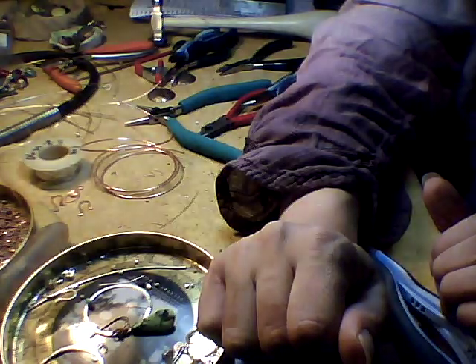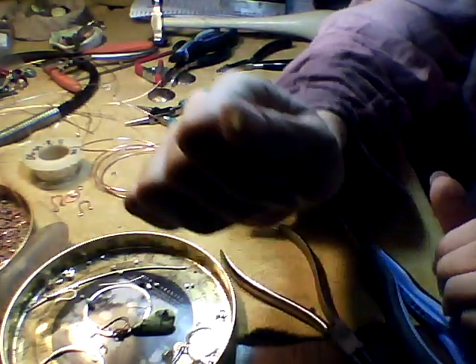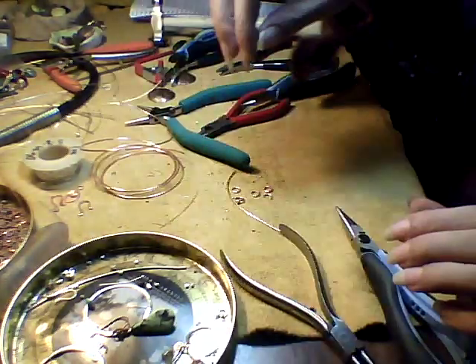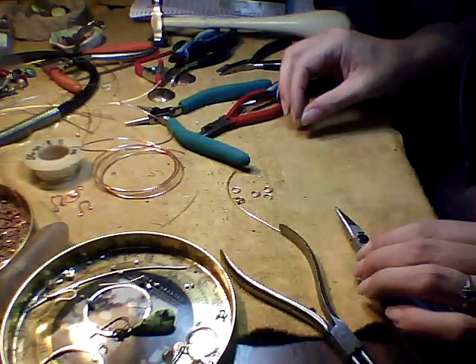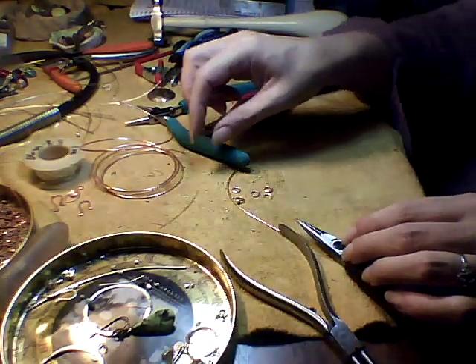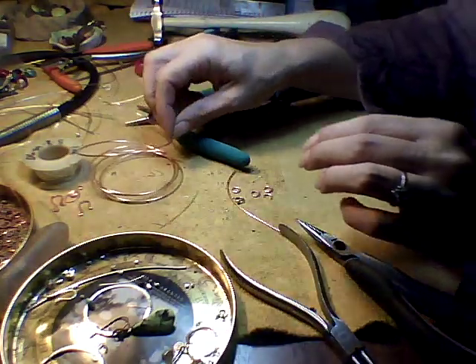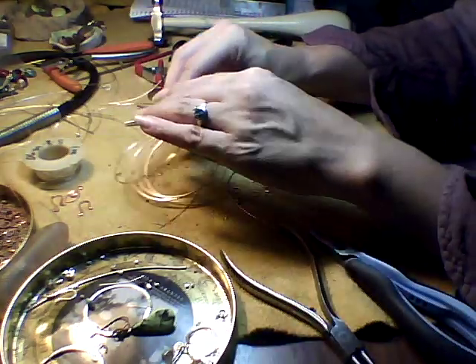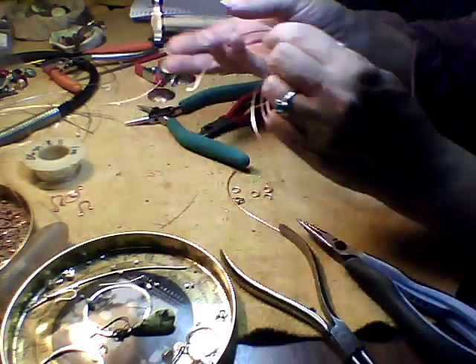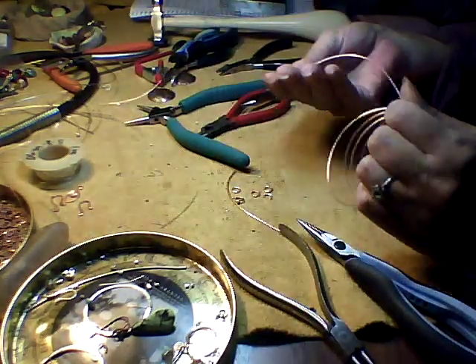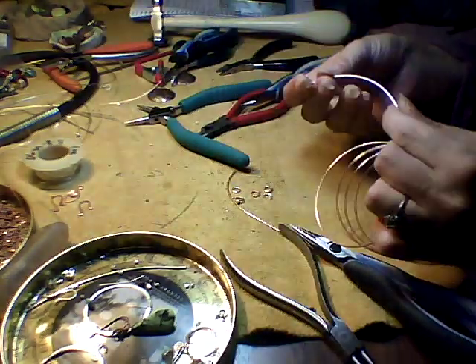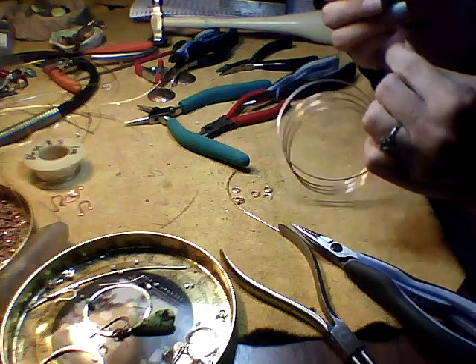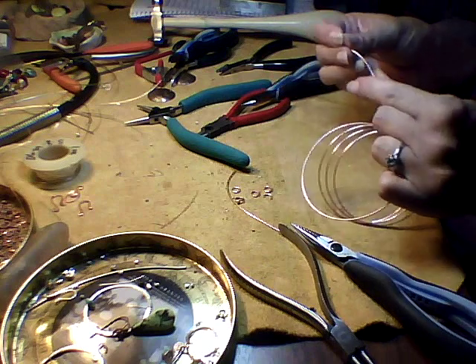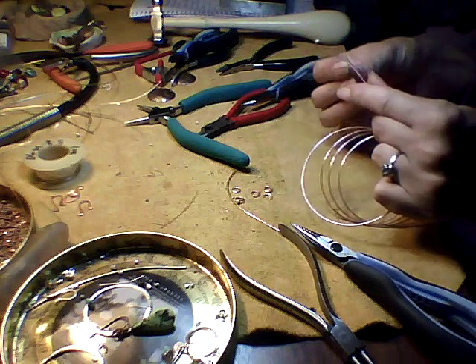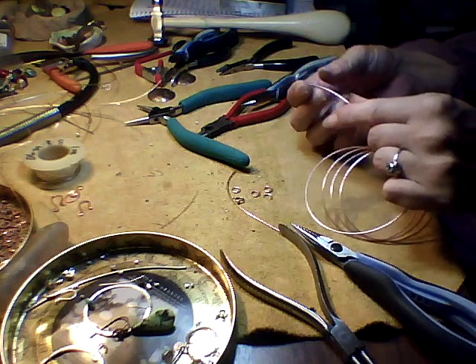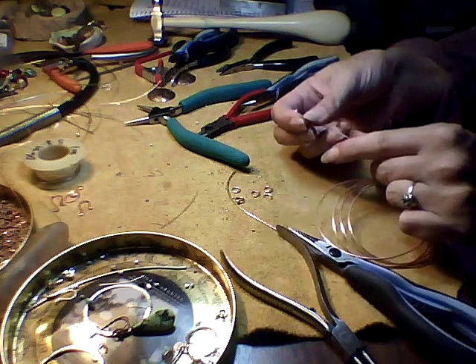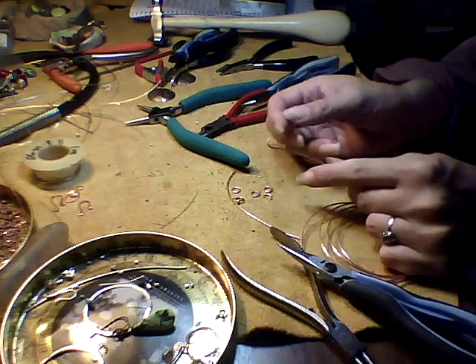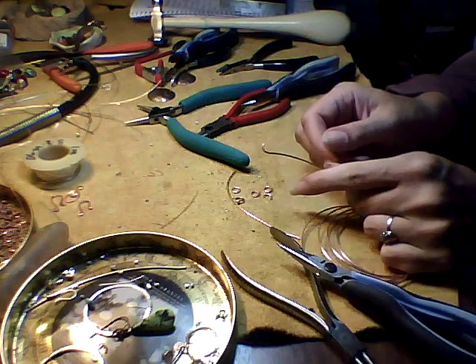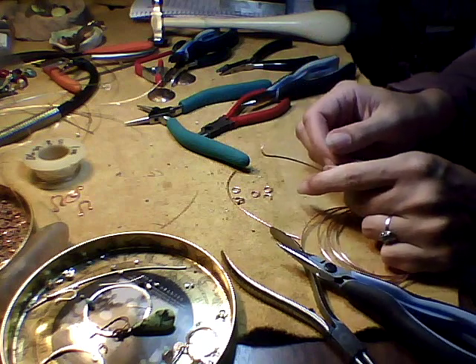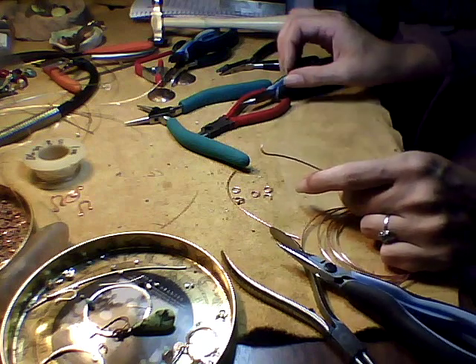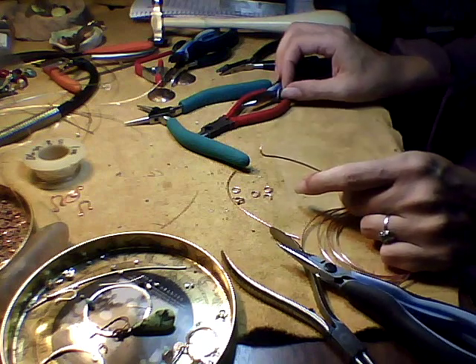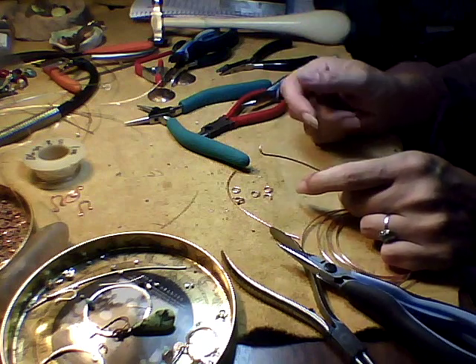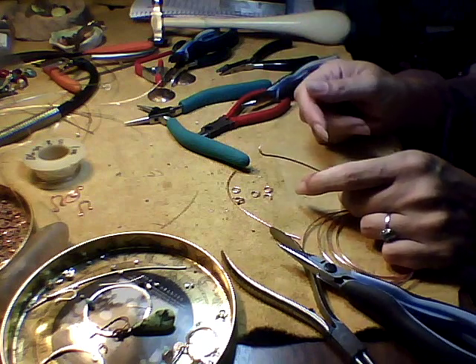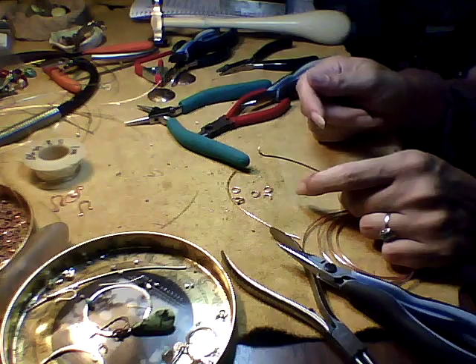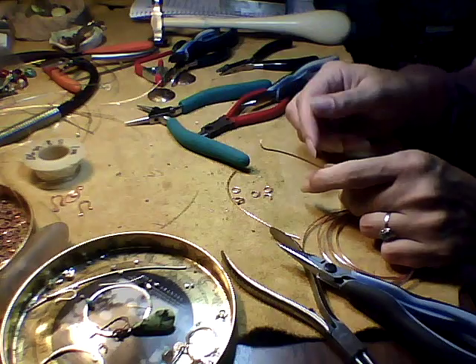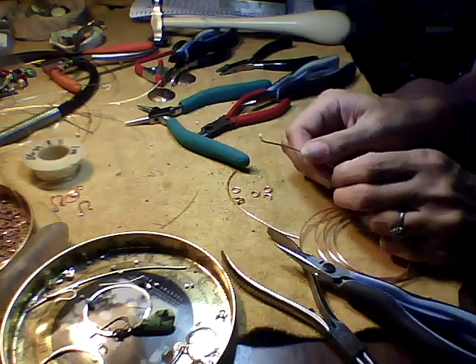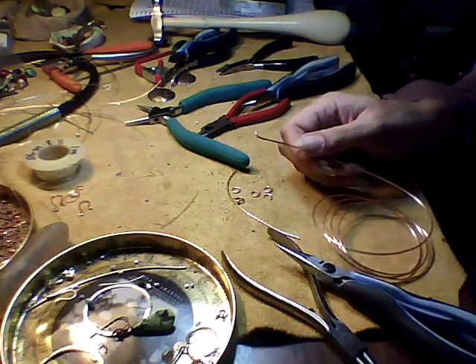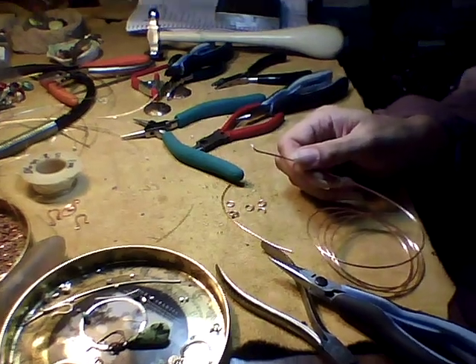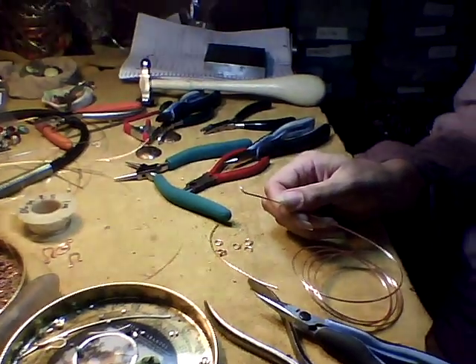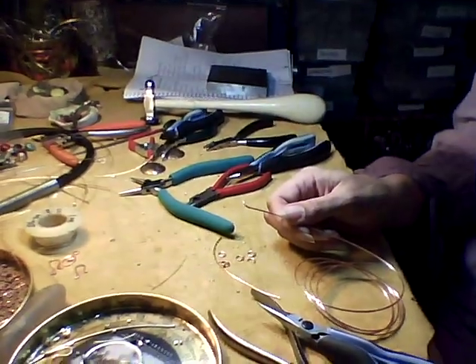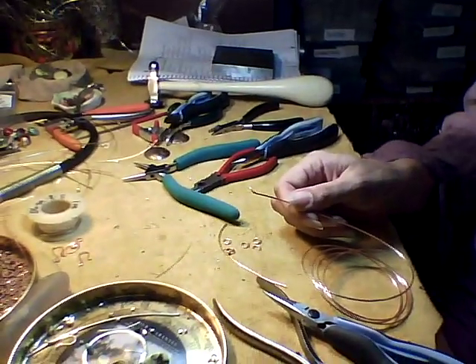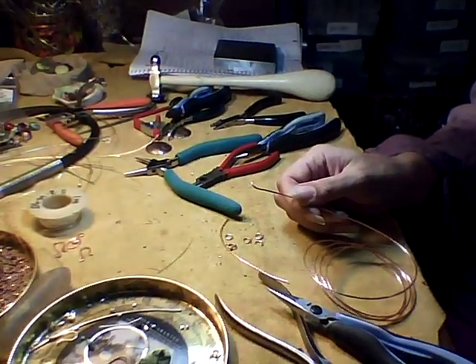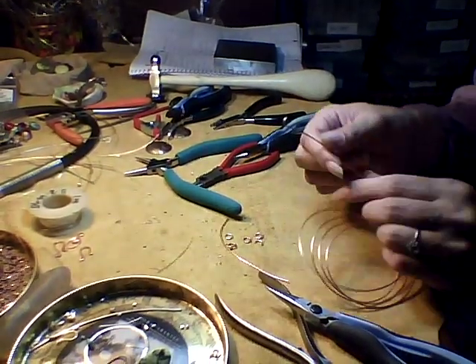Hello, it's Cesarca again, and I wanted to cover quickly how to make a simple hammered loop instead of a wrapped loop for jewelry.